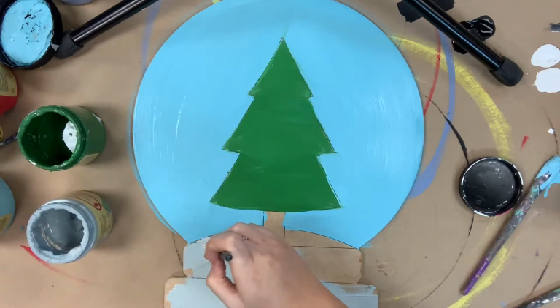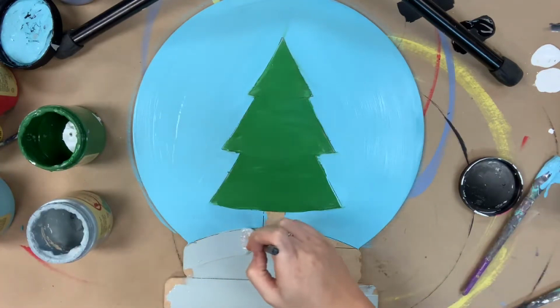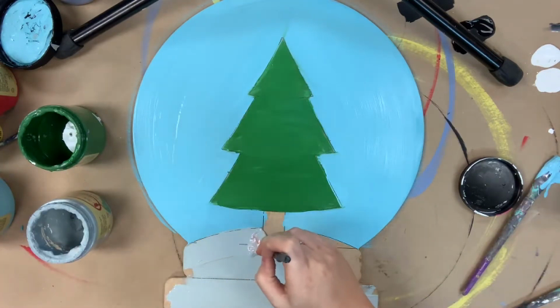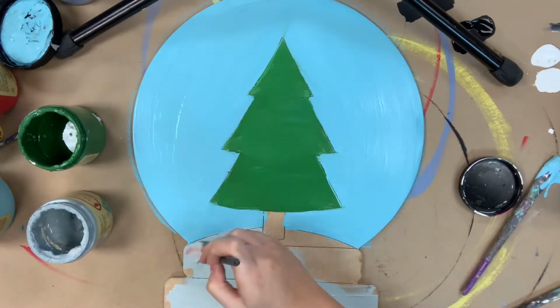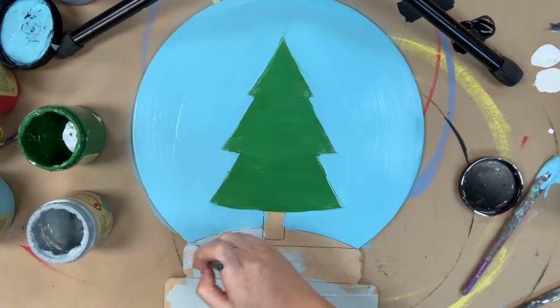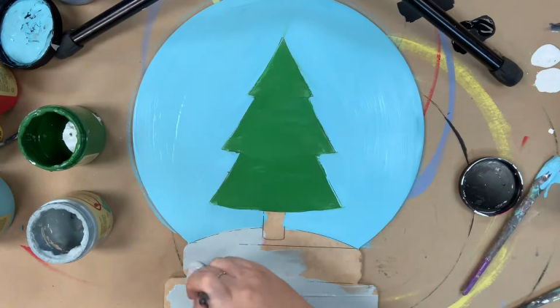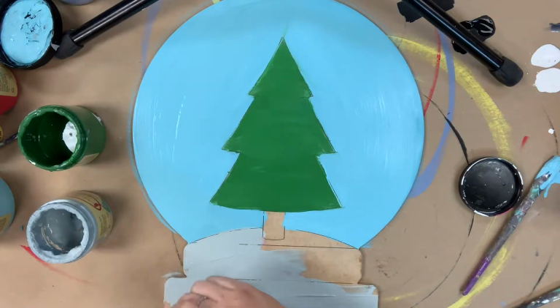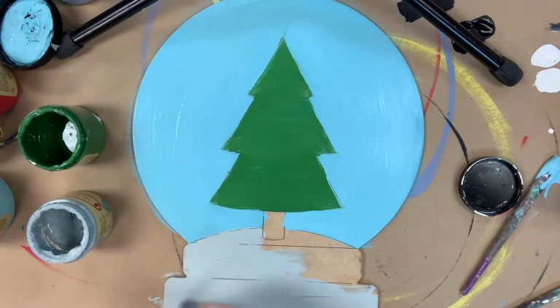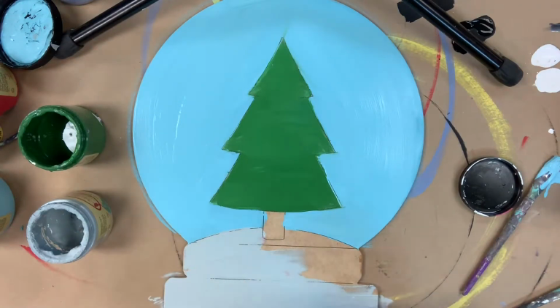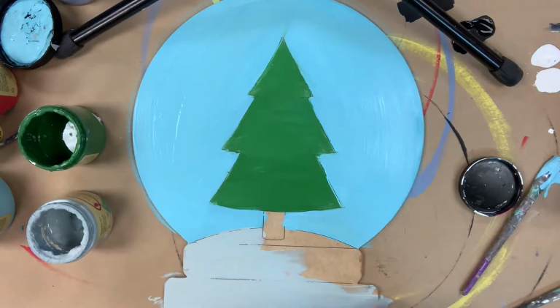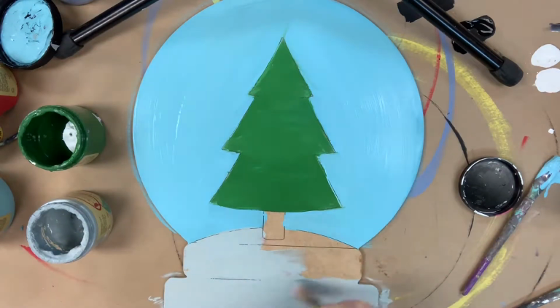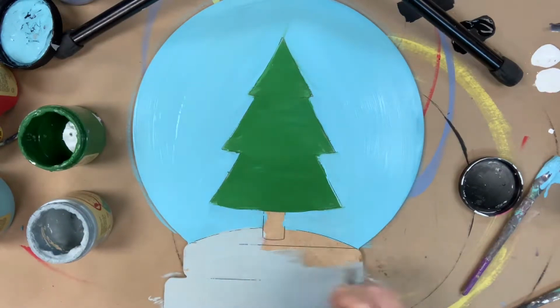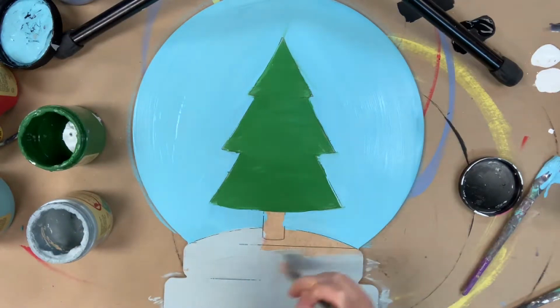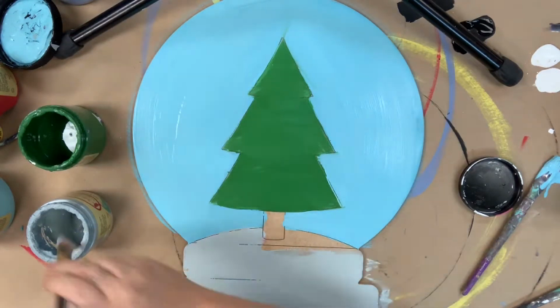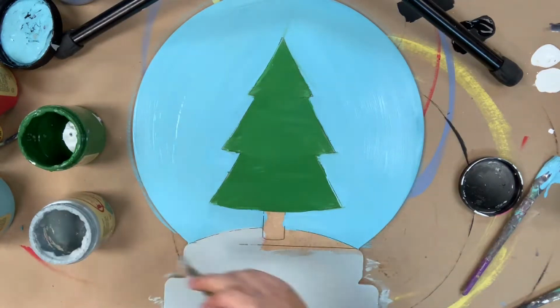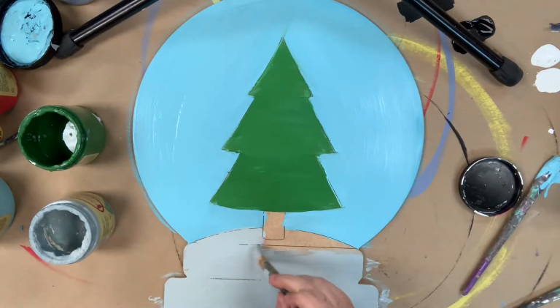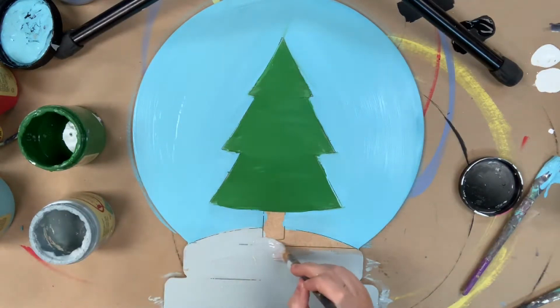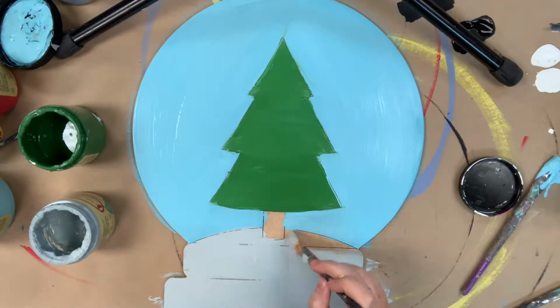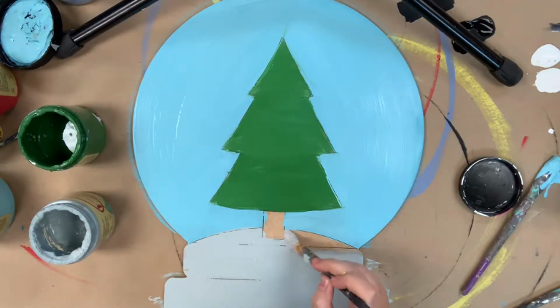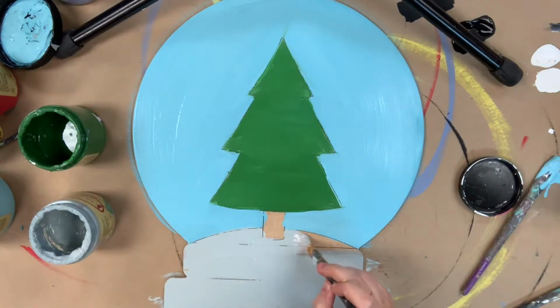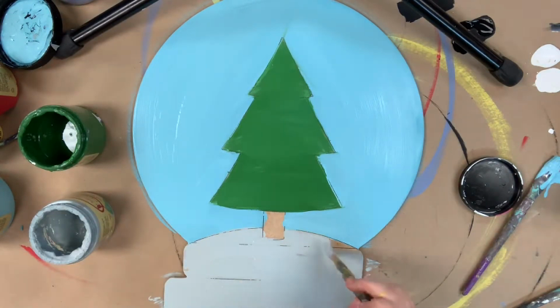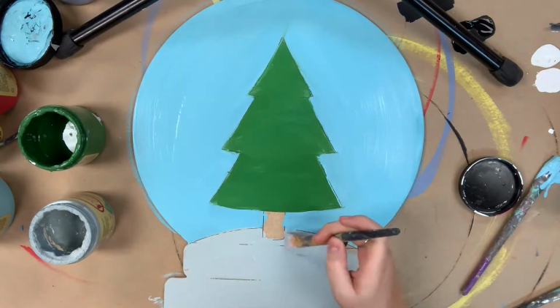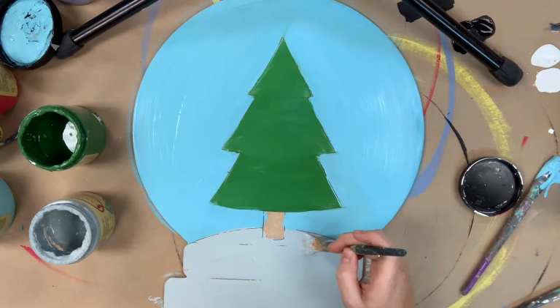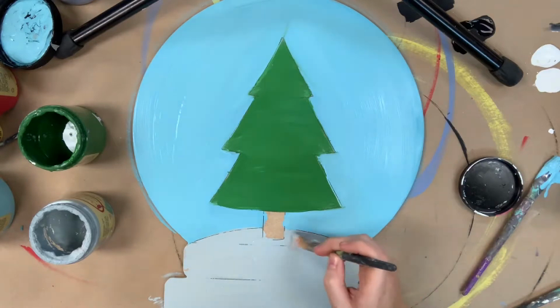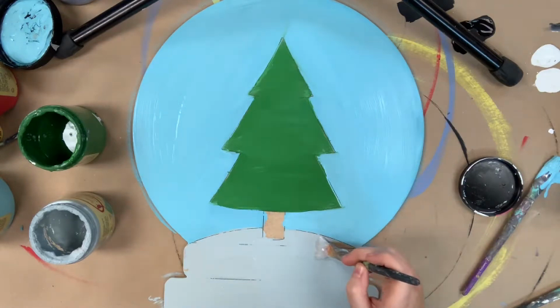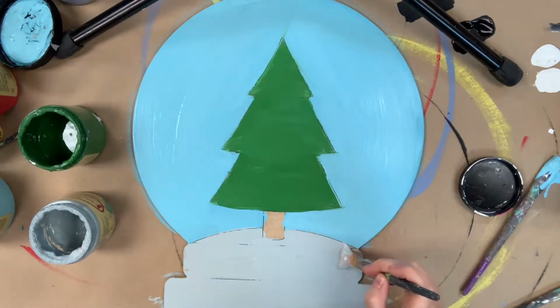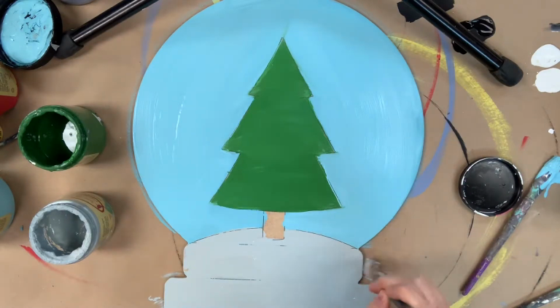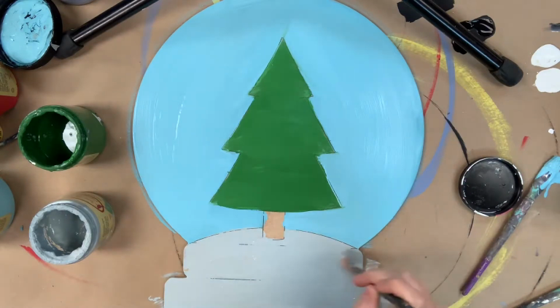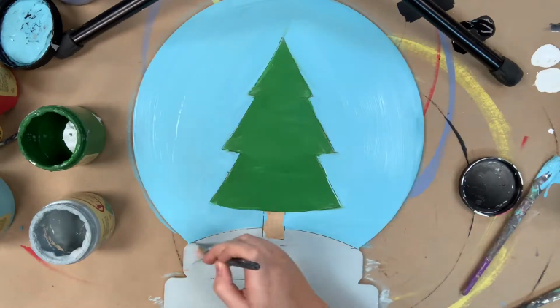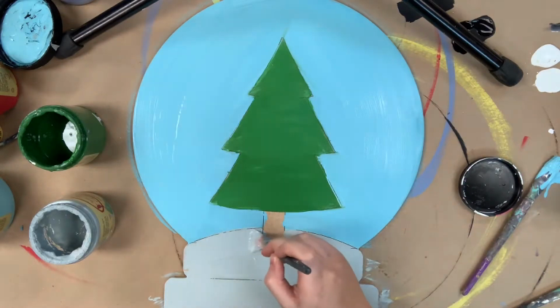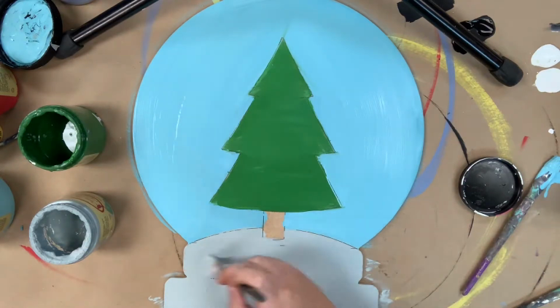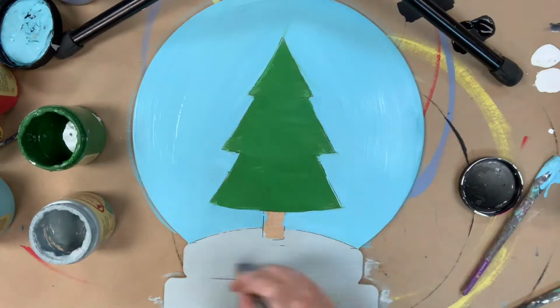Next, I'm going to go in with the color Savannah Mist, and I'm going to paint the base of the snow globe, and lastly, I'll be using the color Chocolate by Dixie Belle to paint the tree trunk.